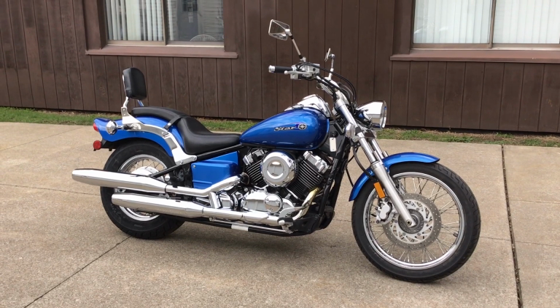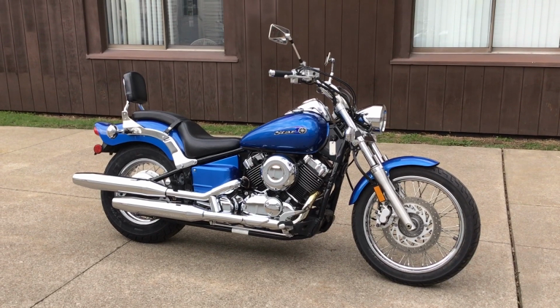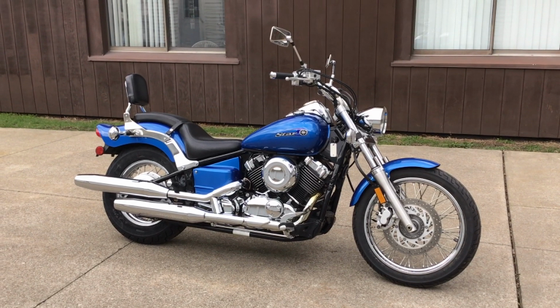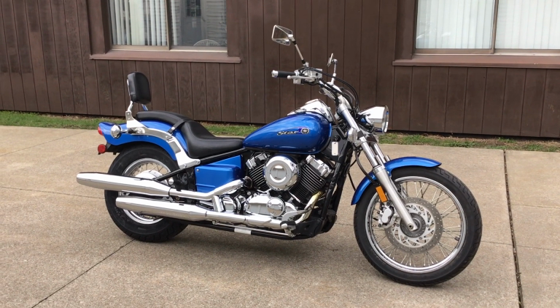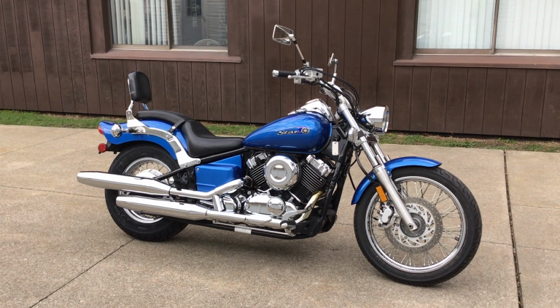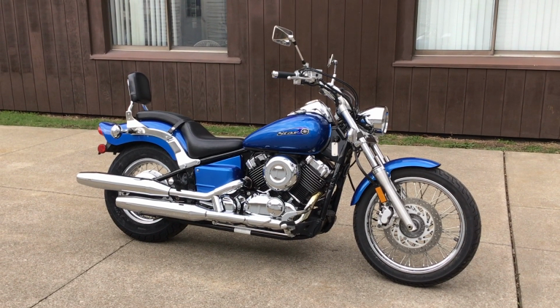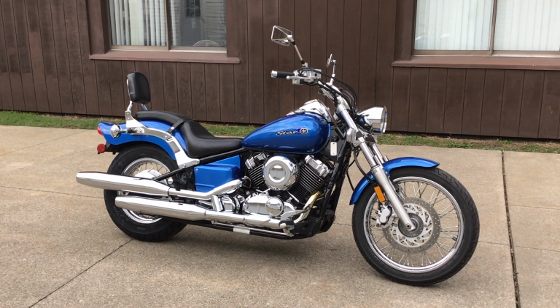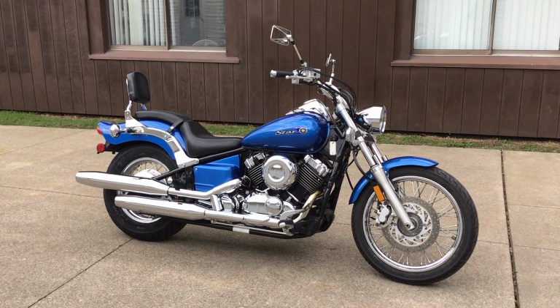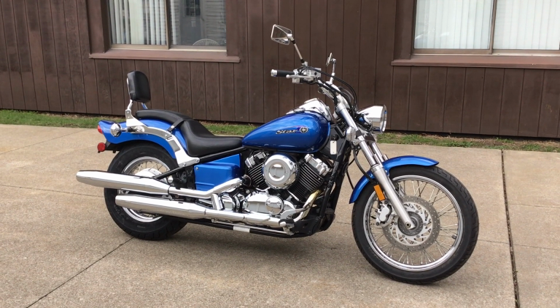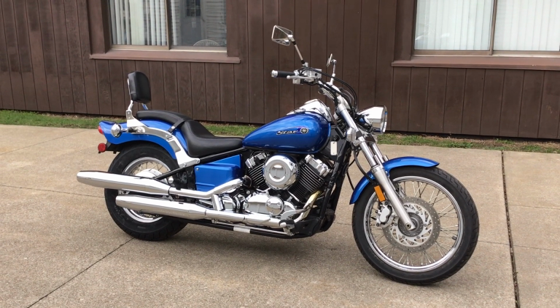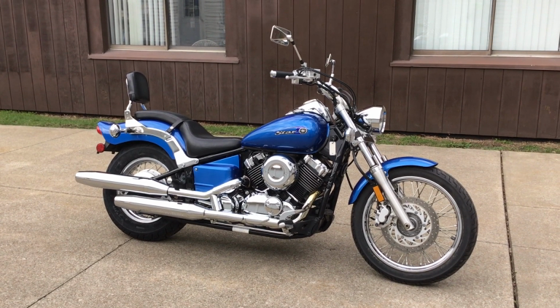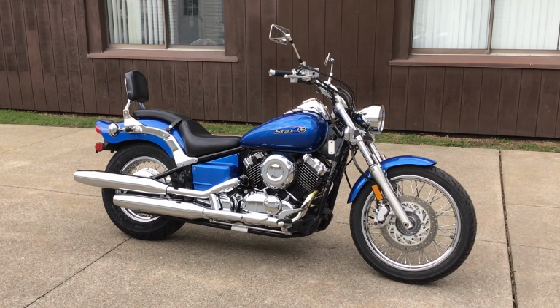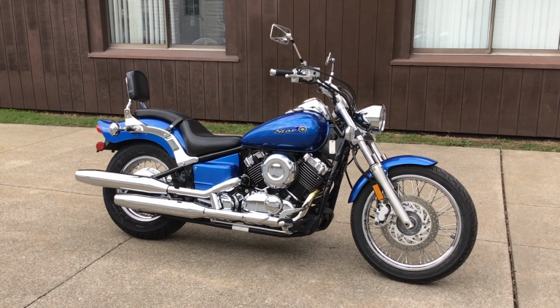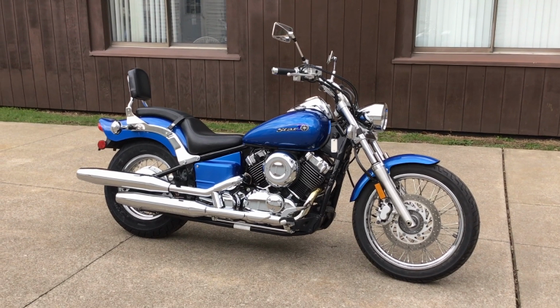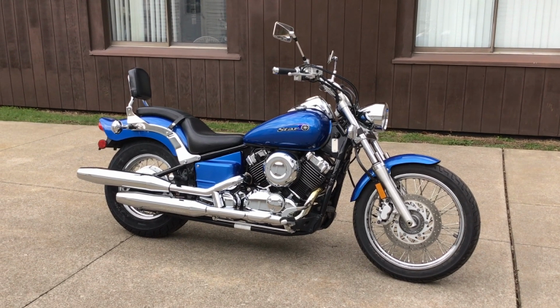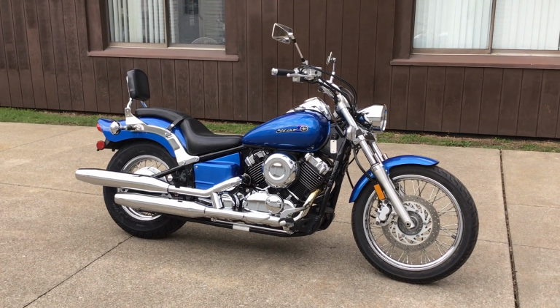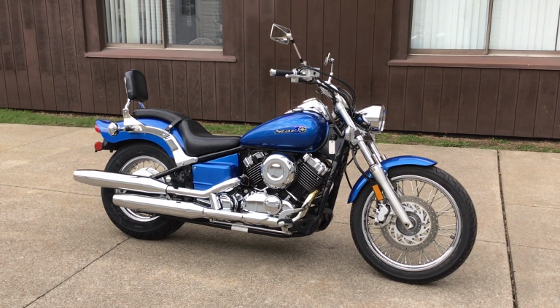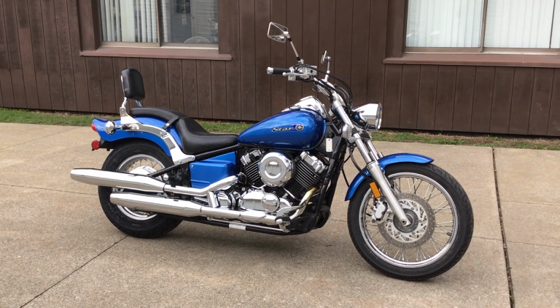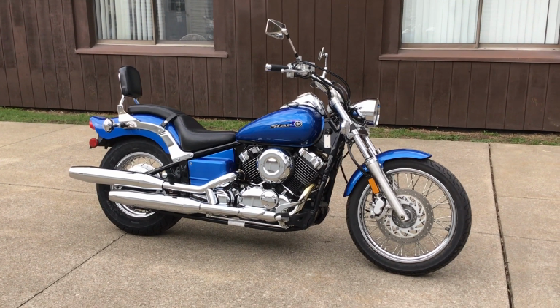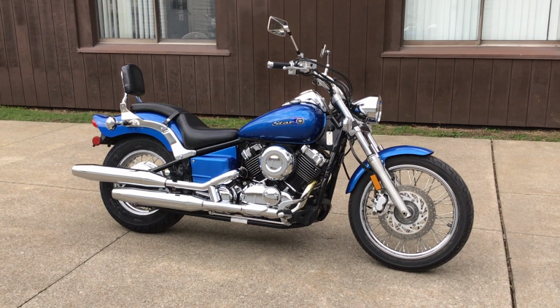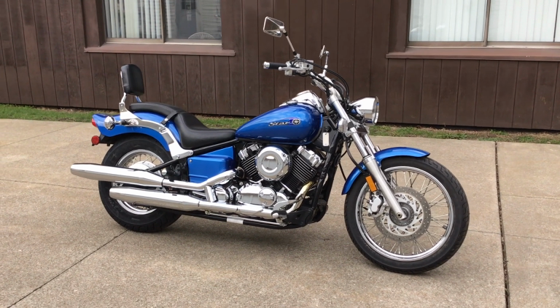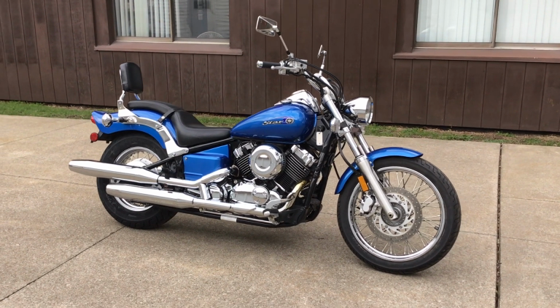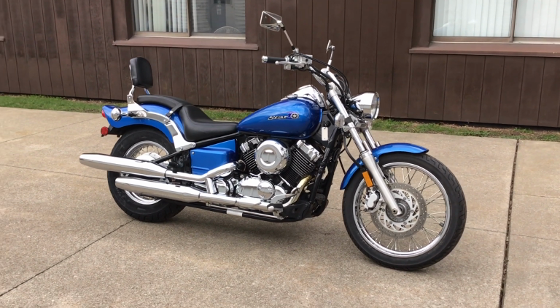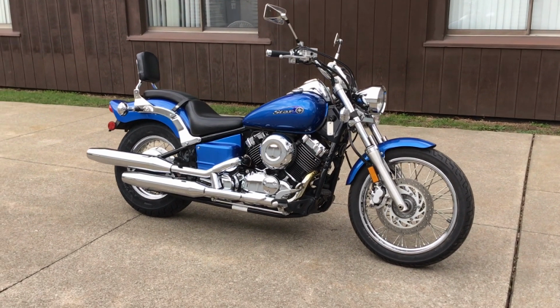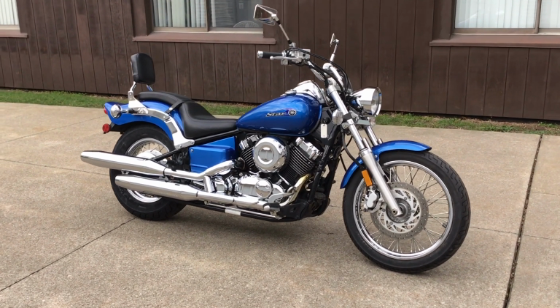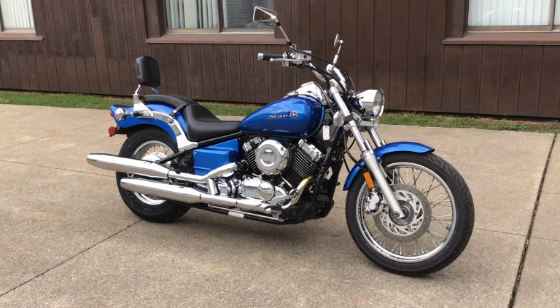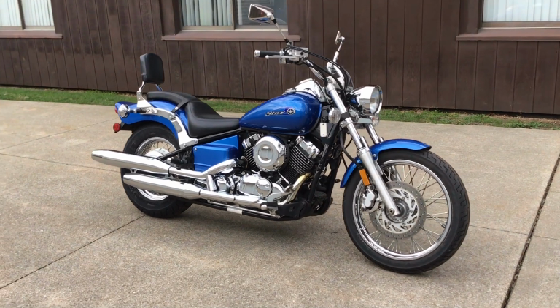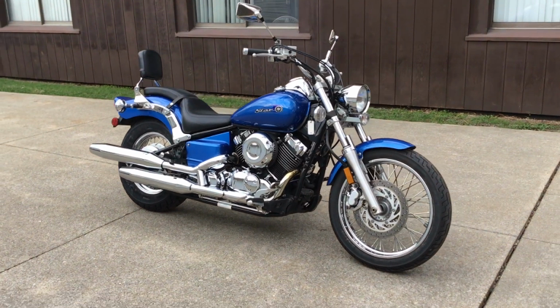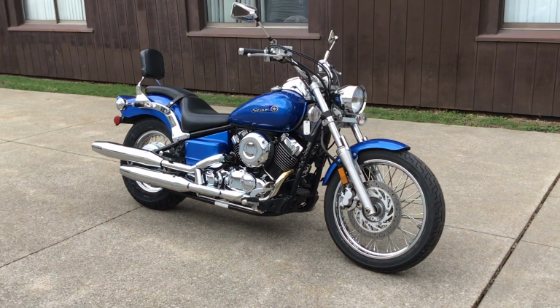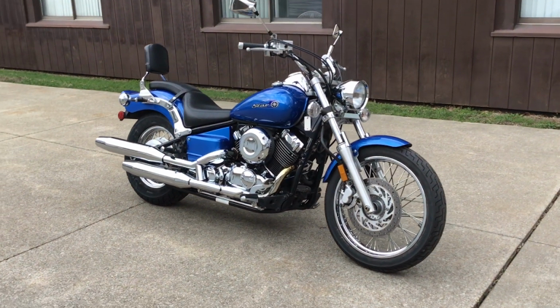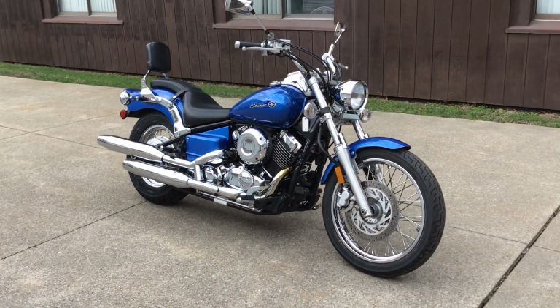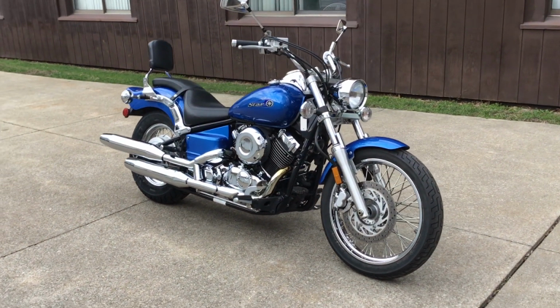Hello everybody, Dominic with Forest Park Condit here. I'm going to be showing you a new addition to our pre-owned inventory. This is a 2009 Yamaha V-Star 650 Custom.